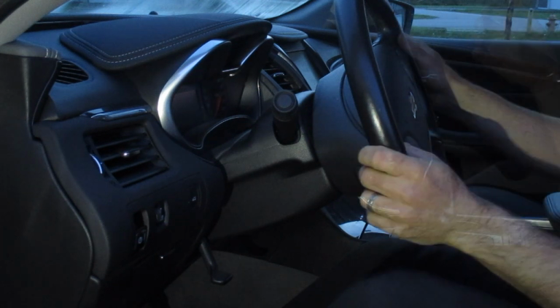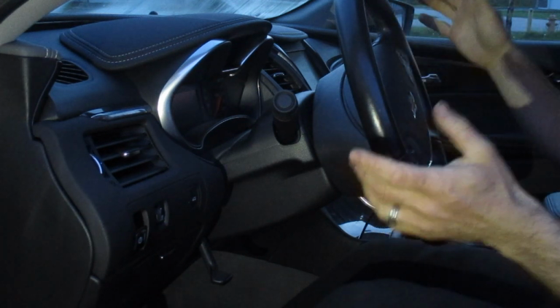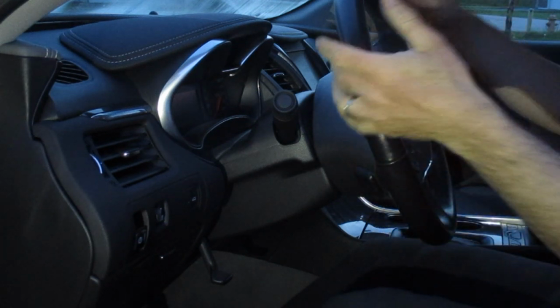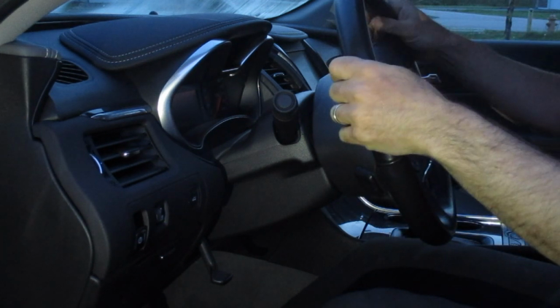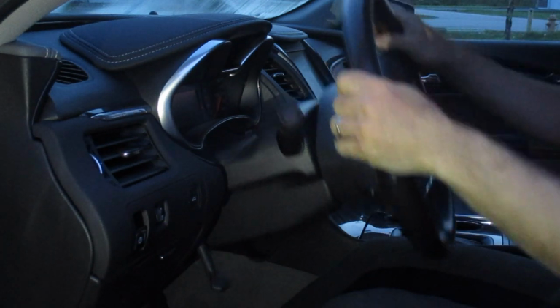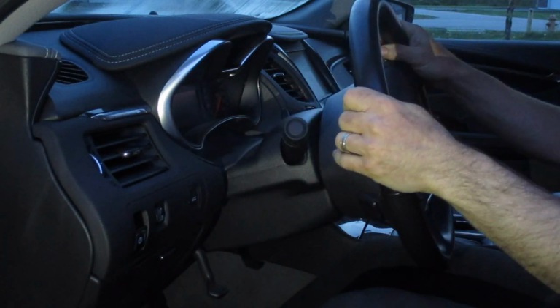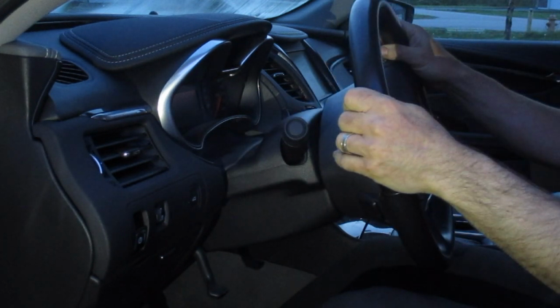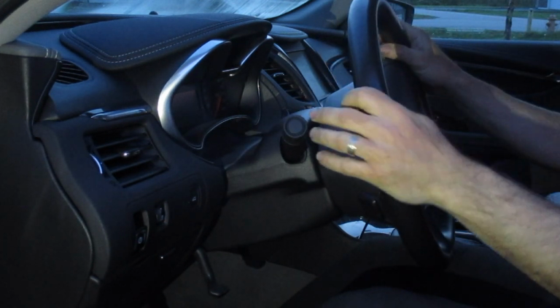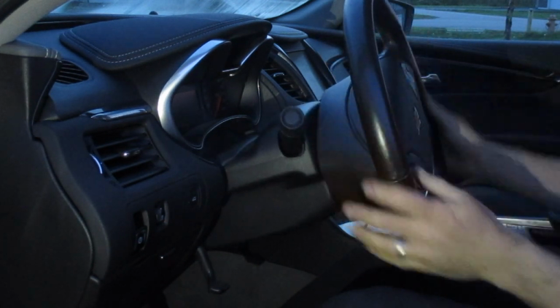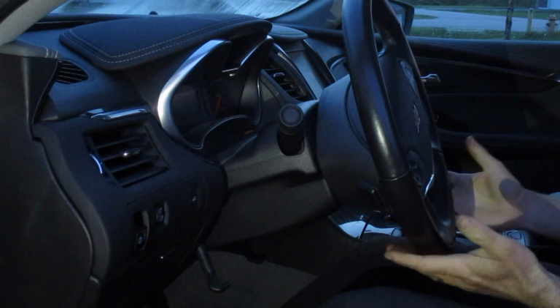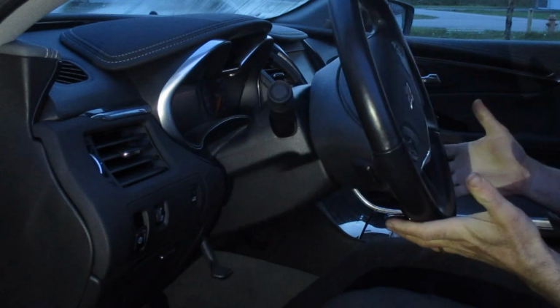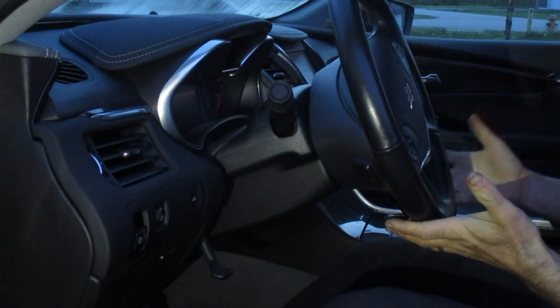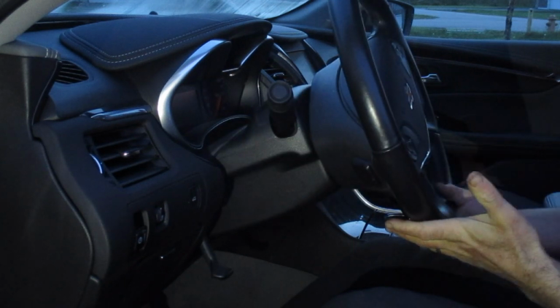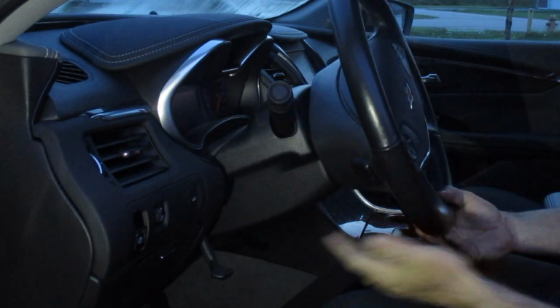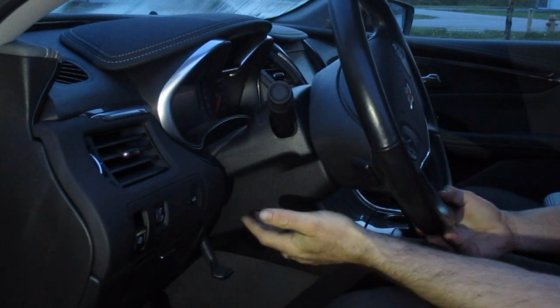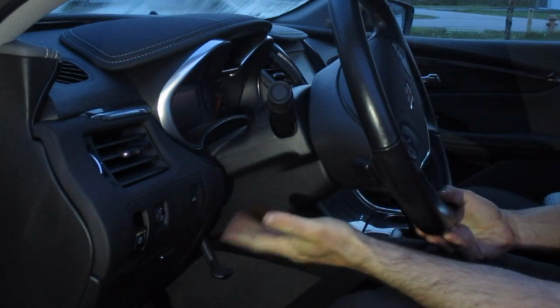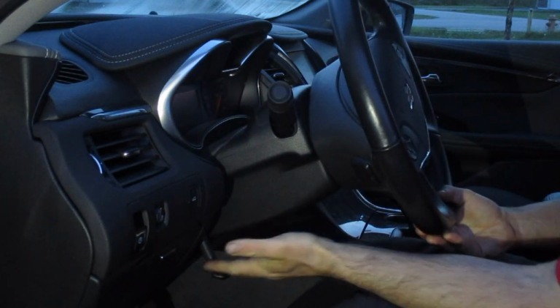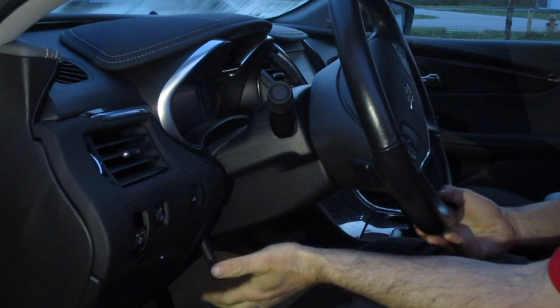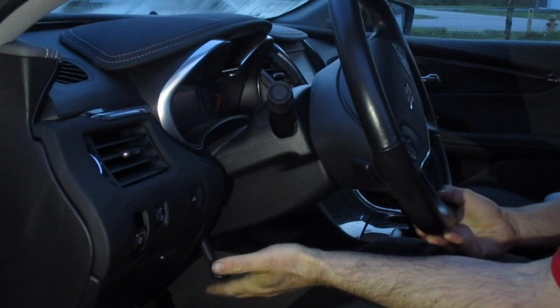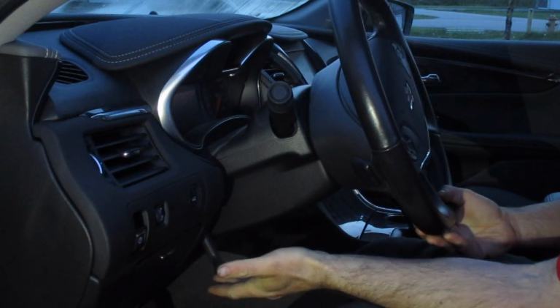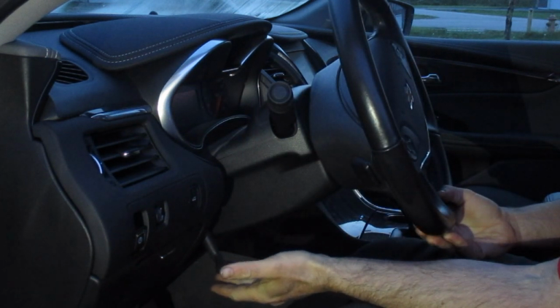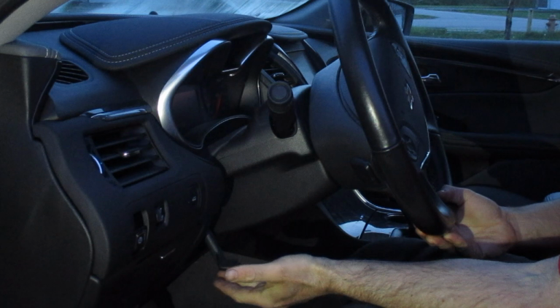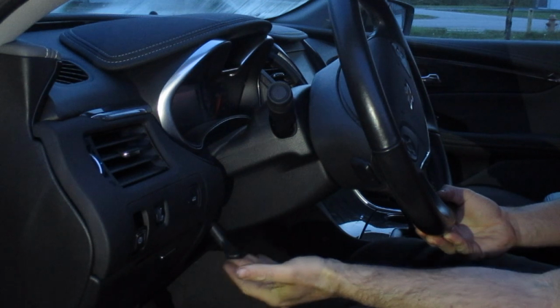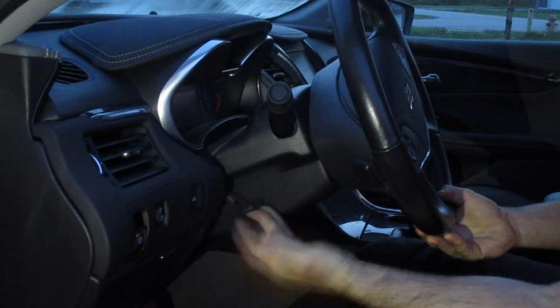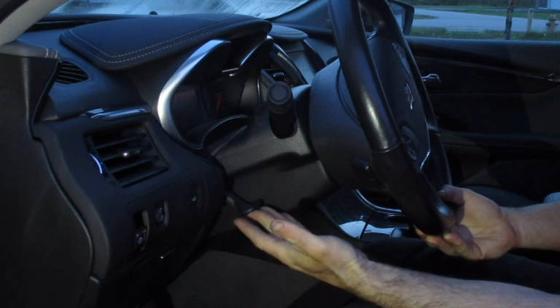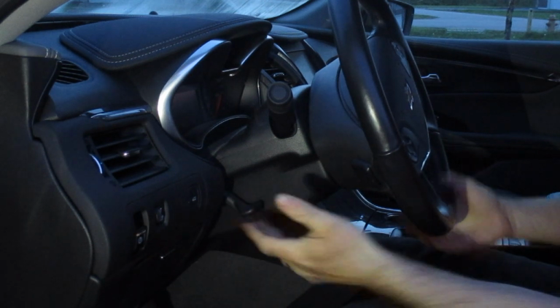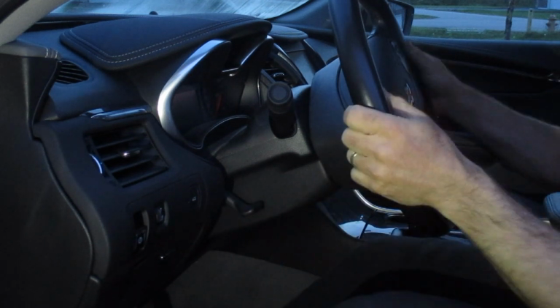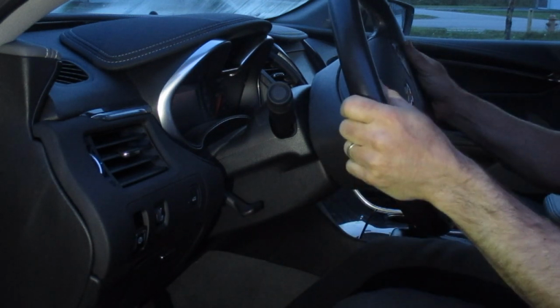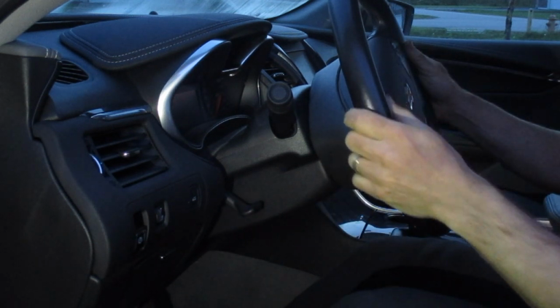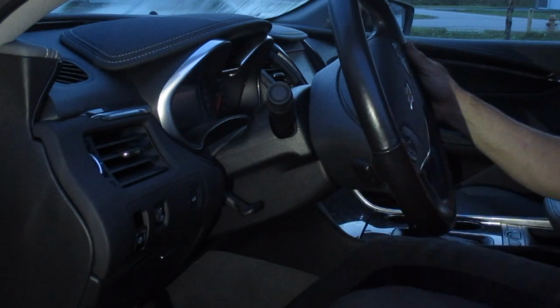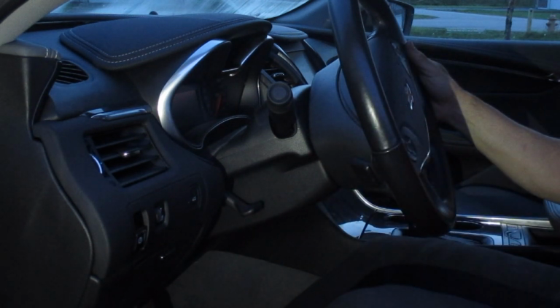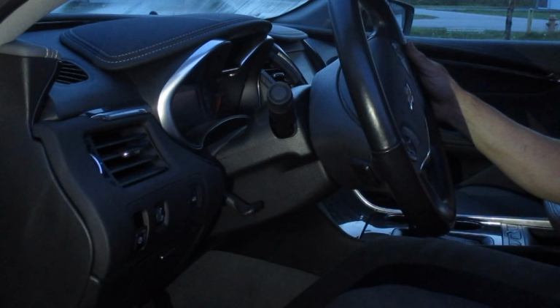Also, we can take this steering wheel and we can lower it down and we can push it up, so you can move that where you want. Once you have it set where you would like it, then you're just going to push that tab back up and it's going to lock that steering wheel in place.